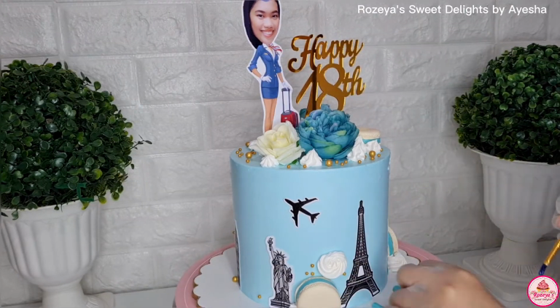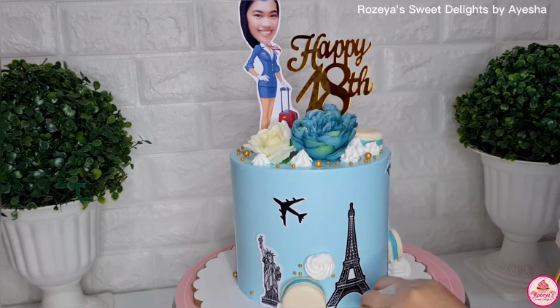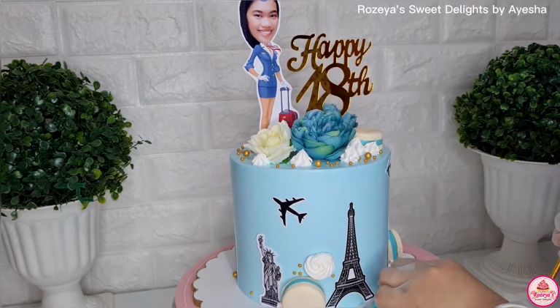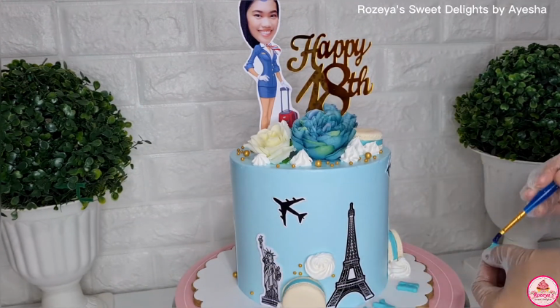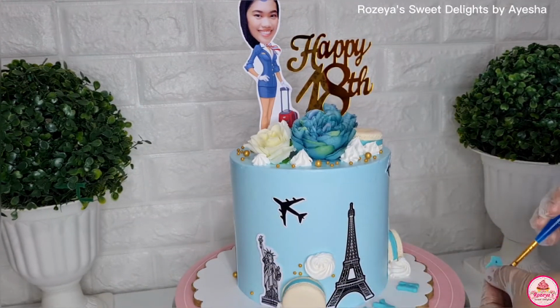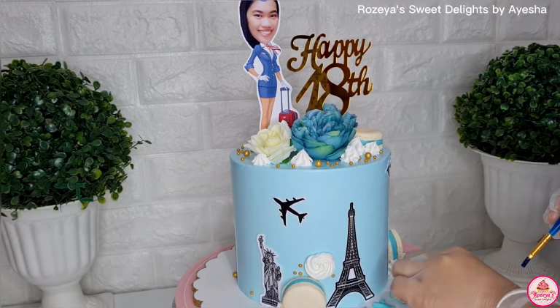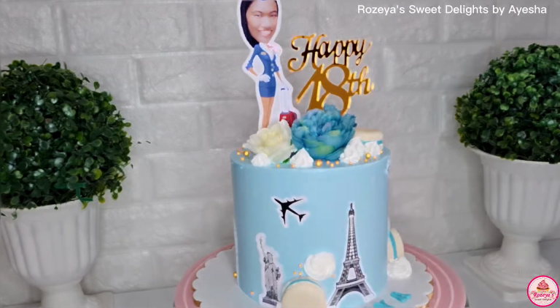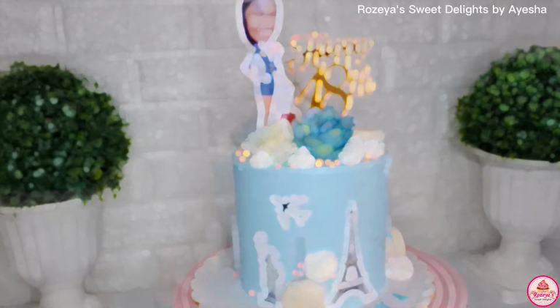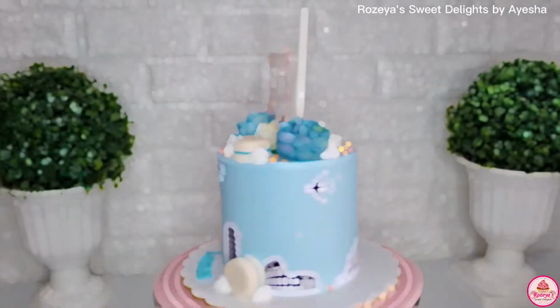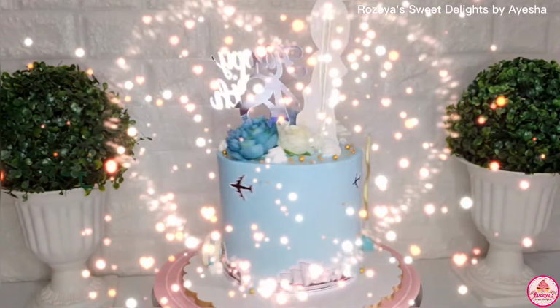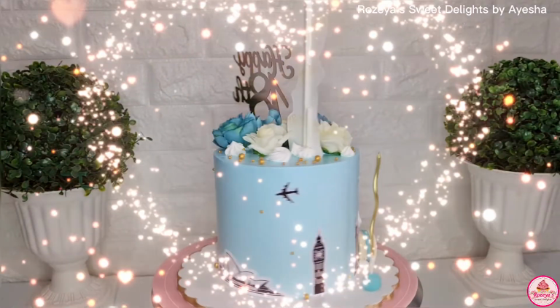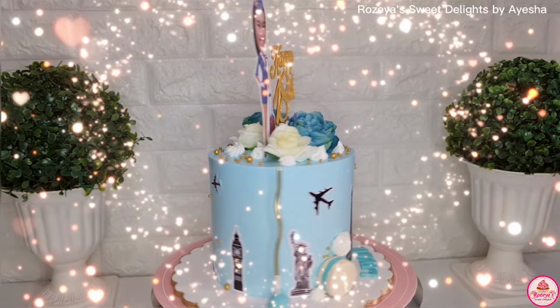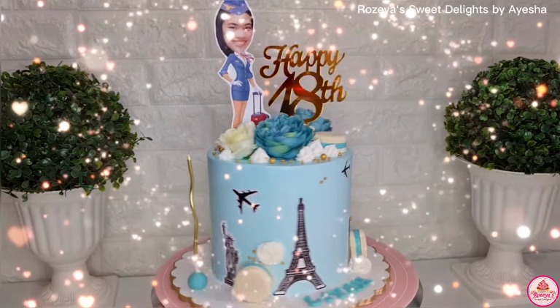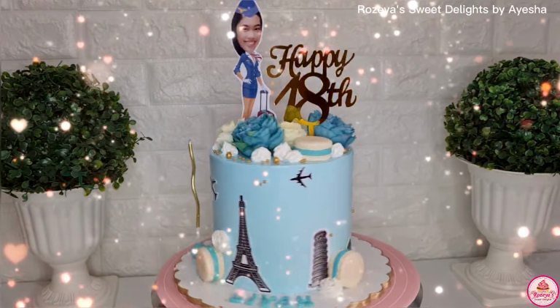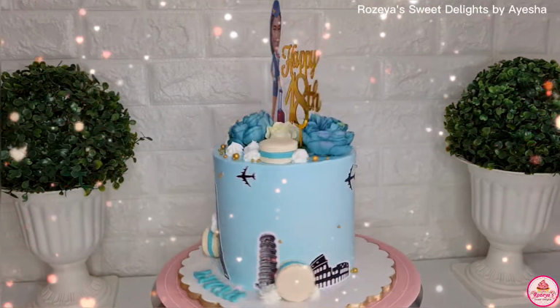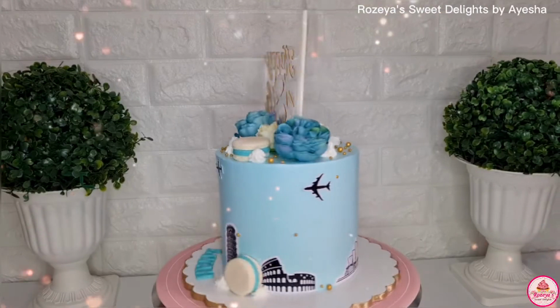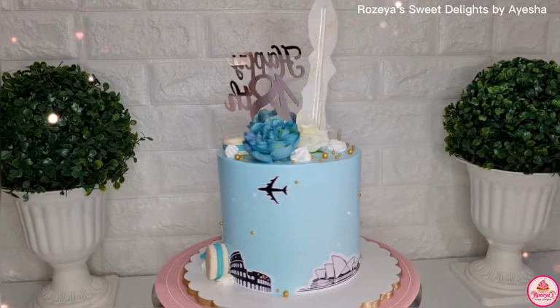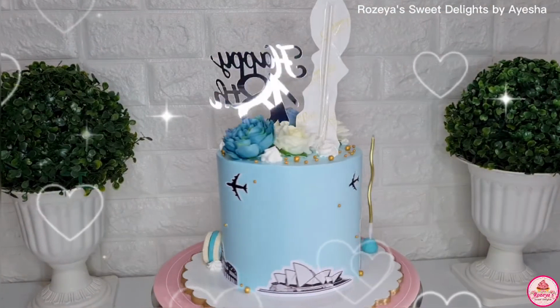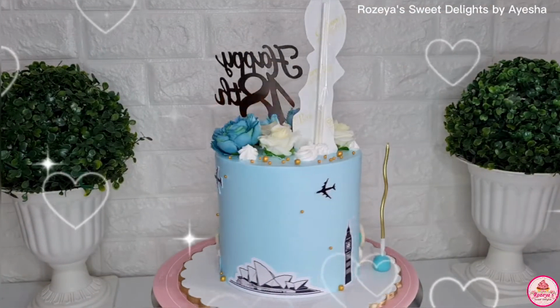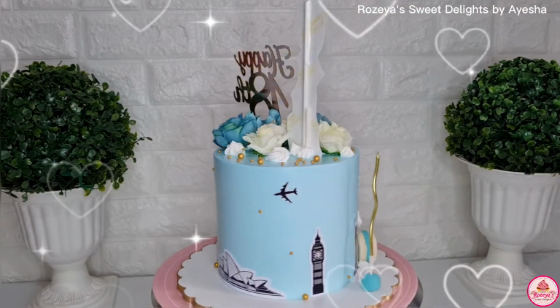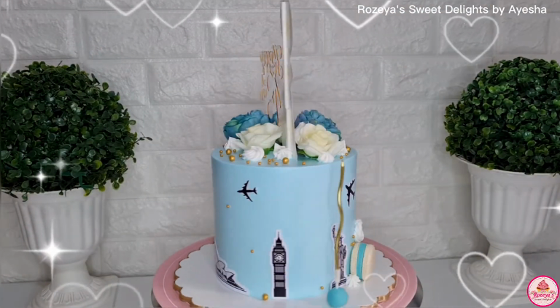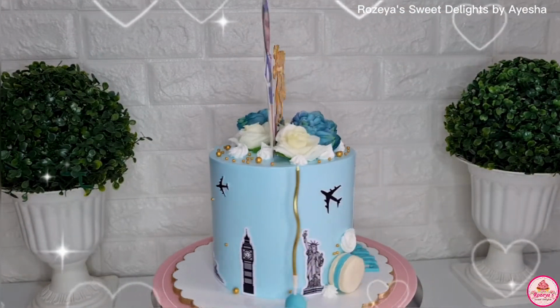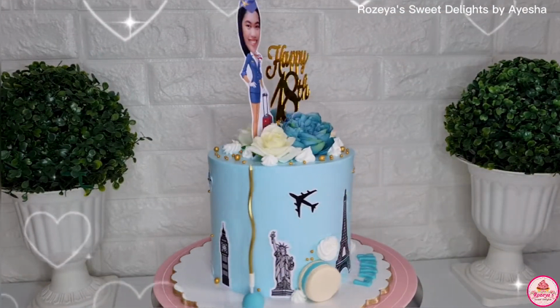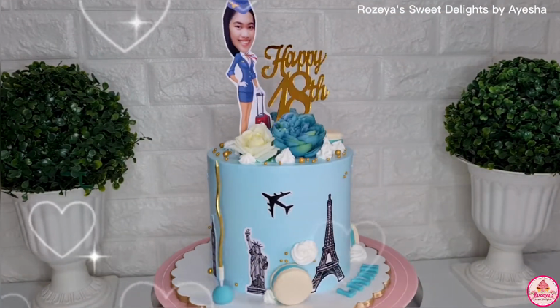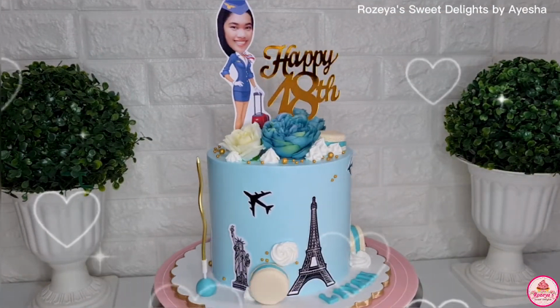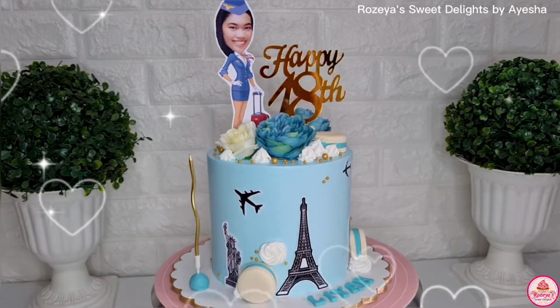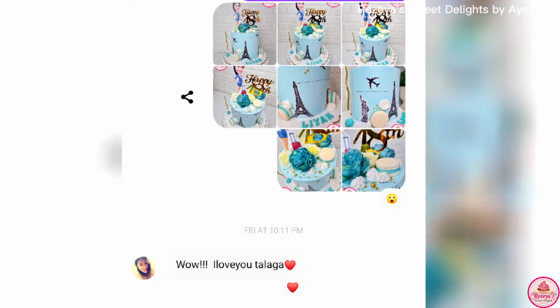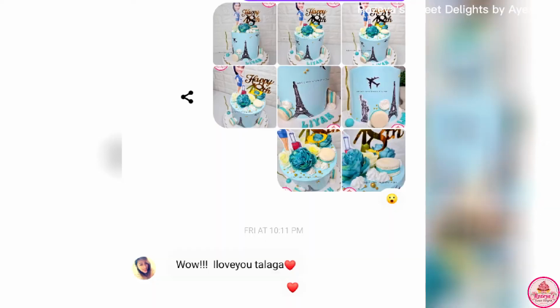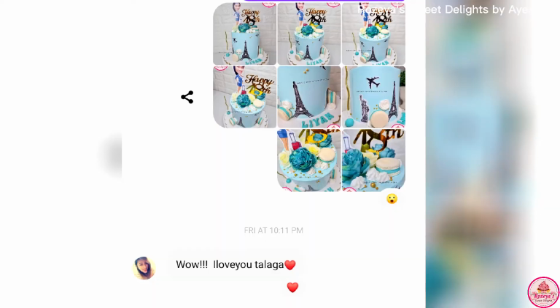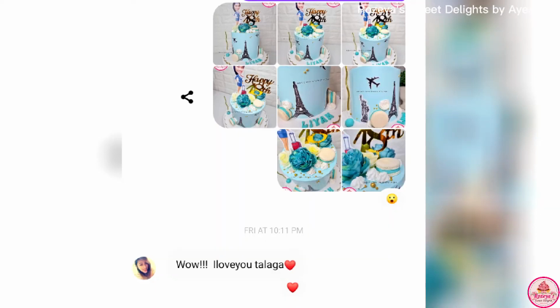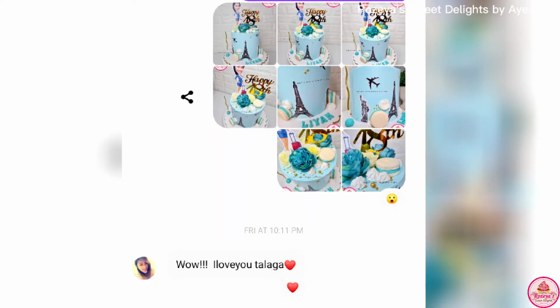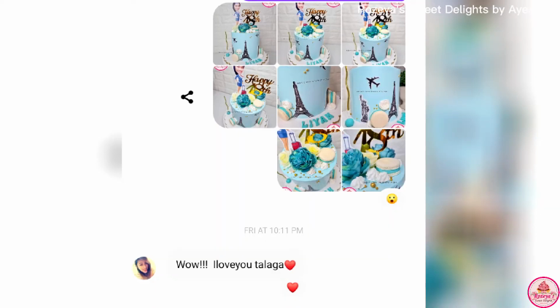It was finished quickly. I hope you guys learned from my tutorial. The client's feedback was great — she was really happy with it, right? So guys, stay tuned for the next vlog!